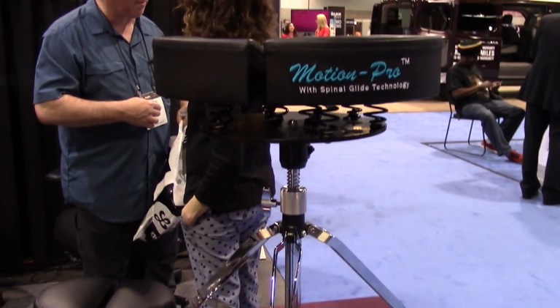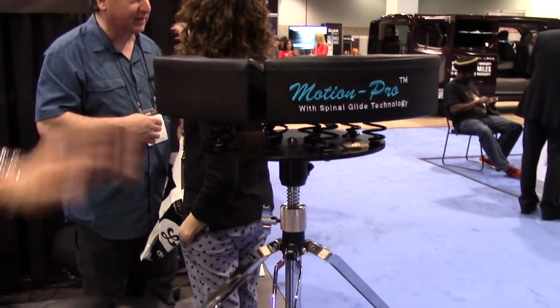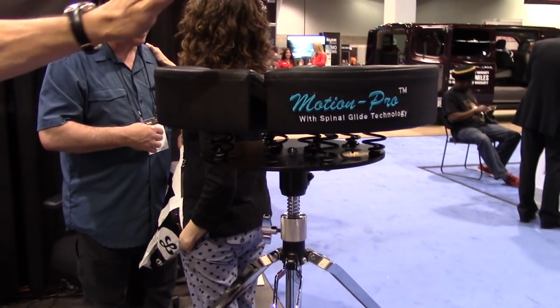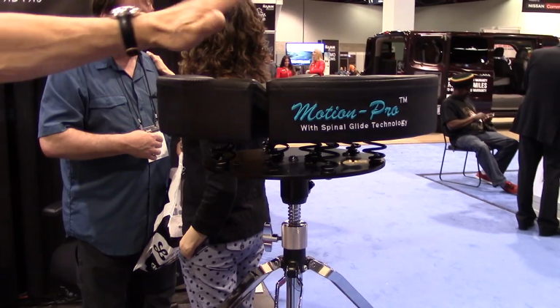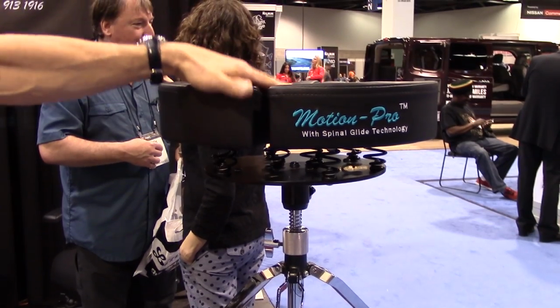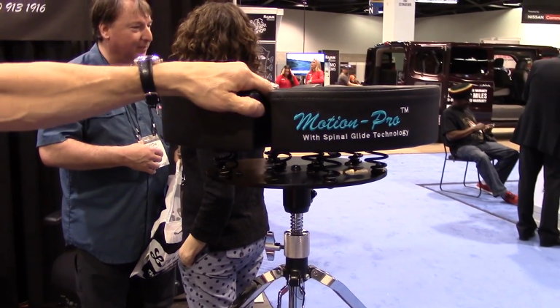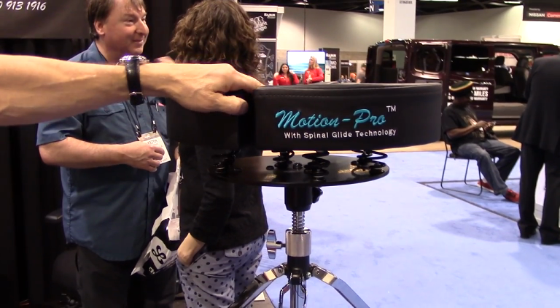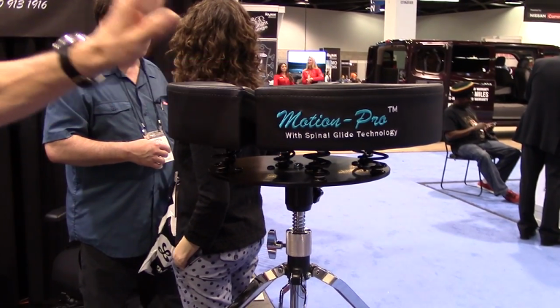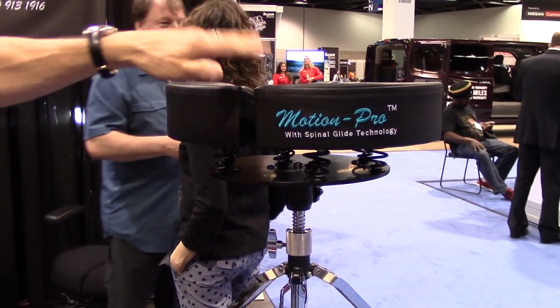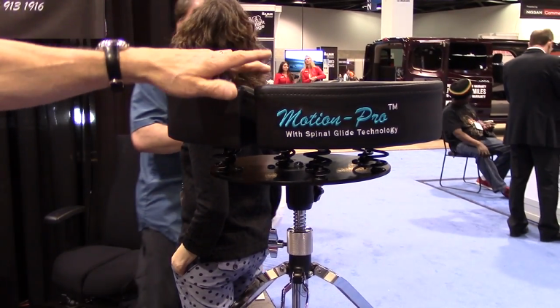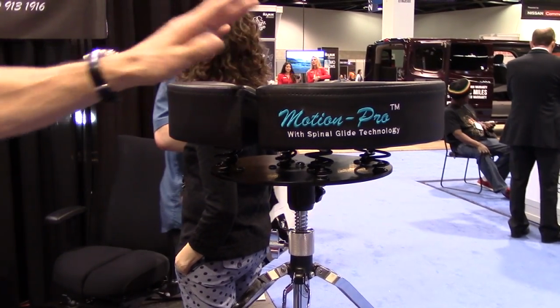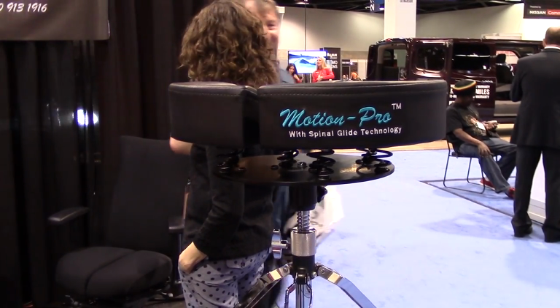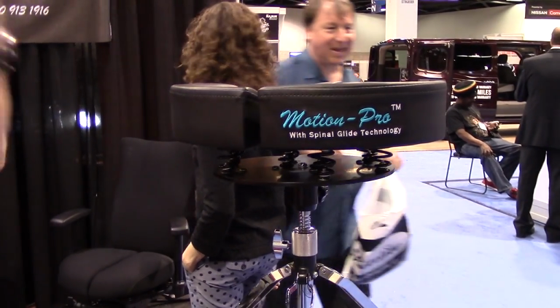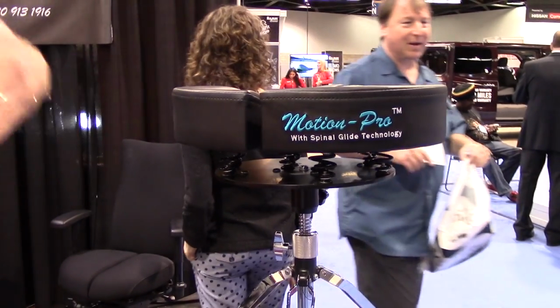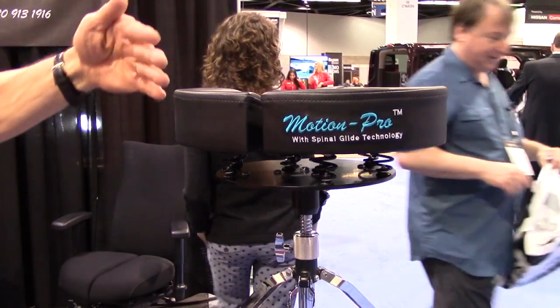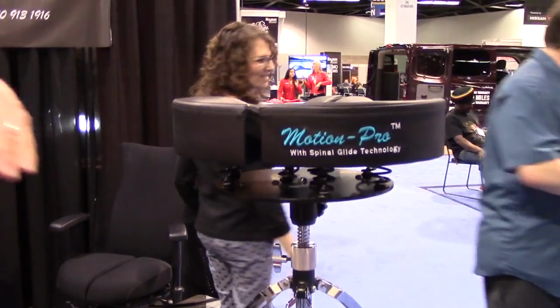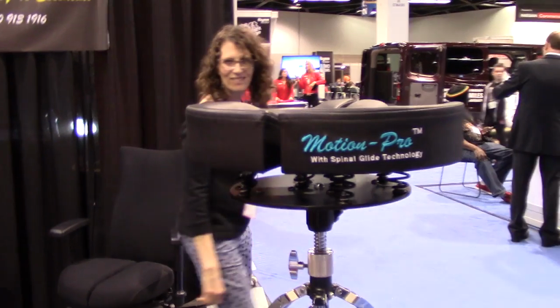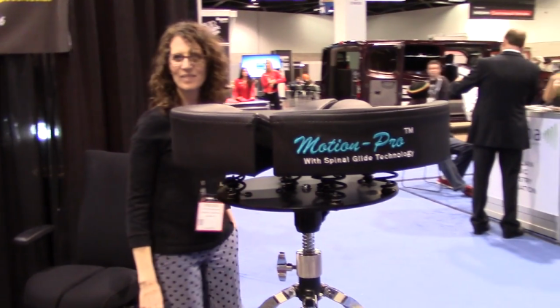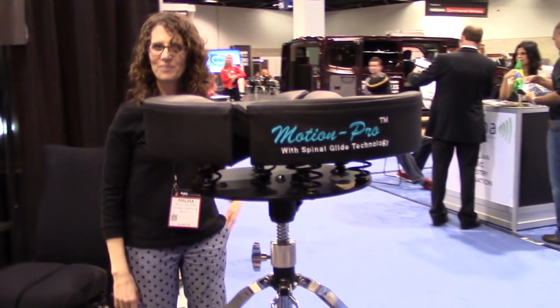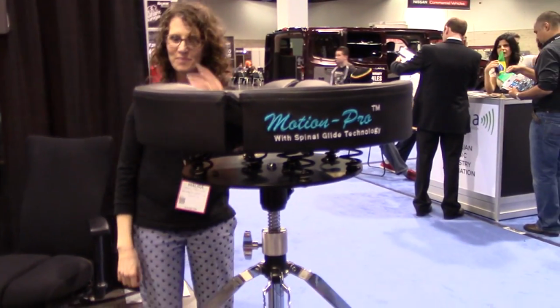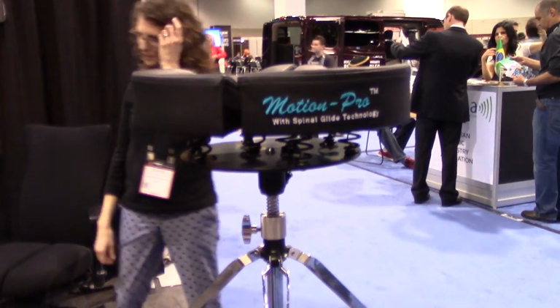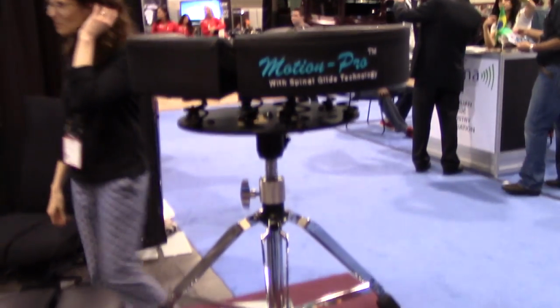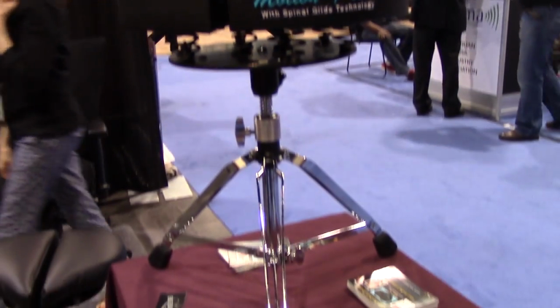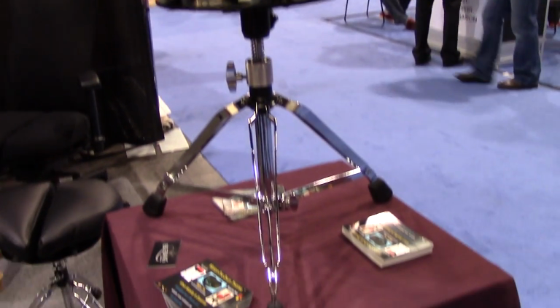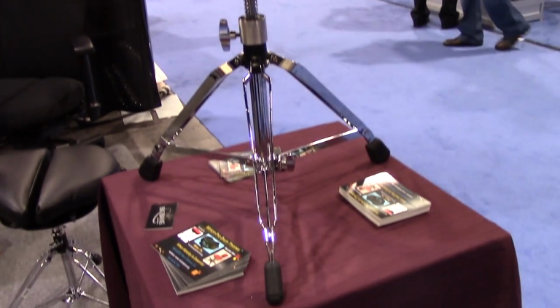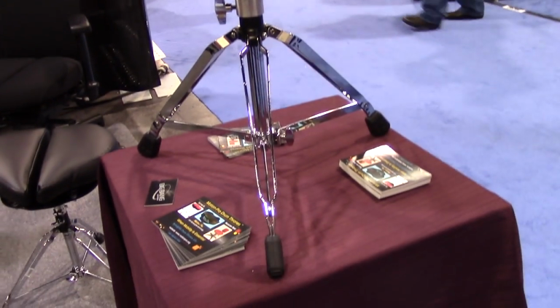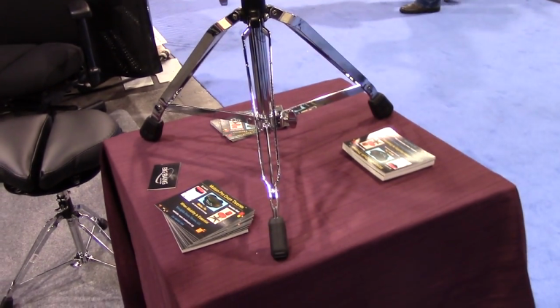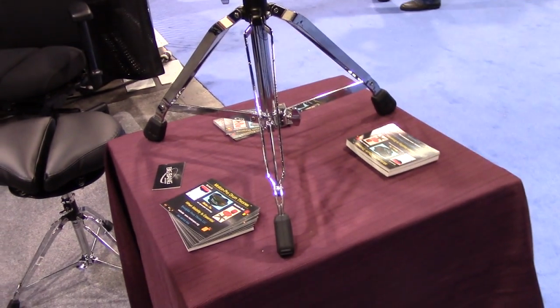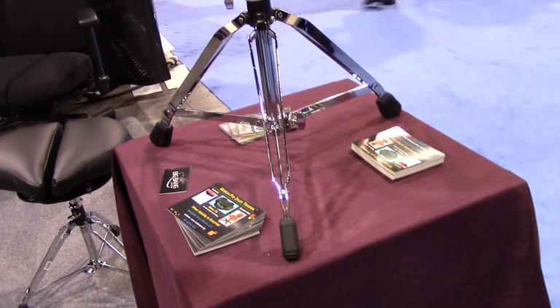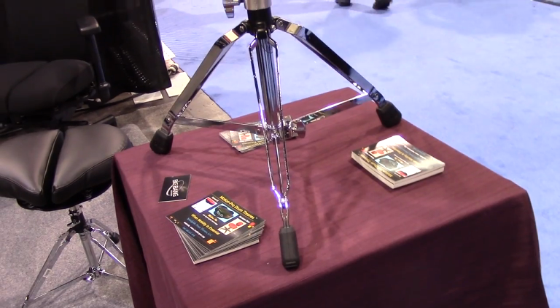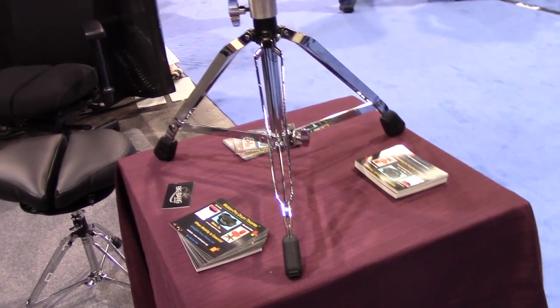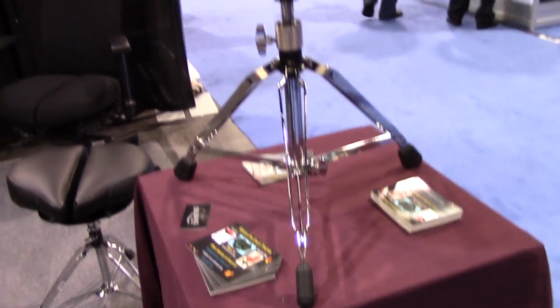We had it tested at Brunel University in London for the amount of motion that it offers, and it allowed not only the lower back to move, but also the shoulders, the neck, and the head.